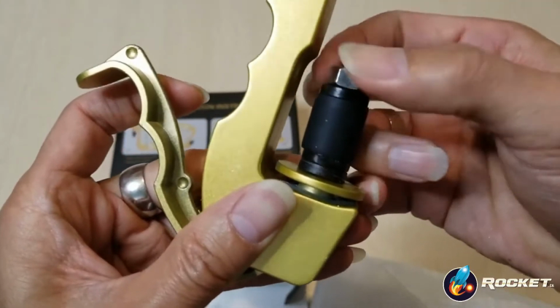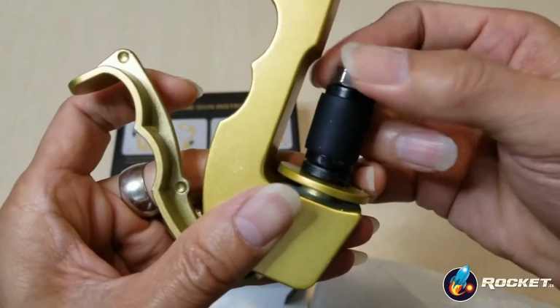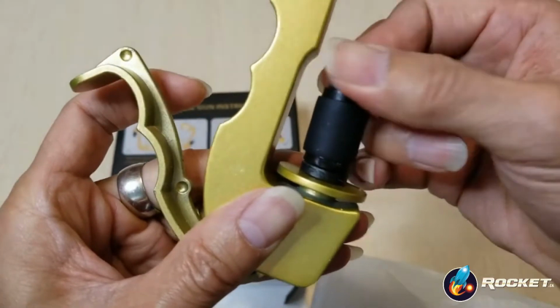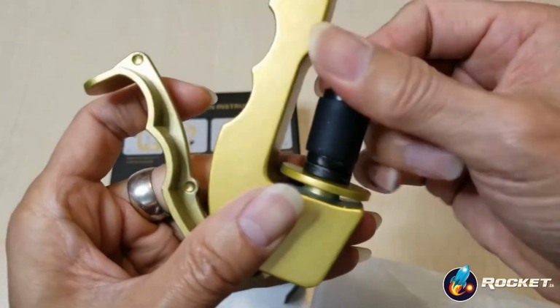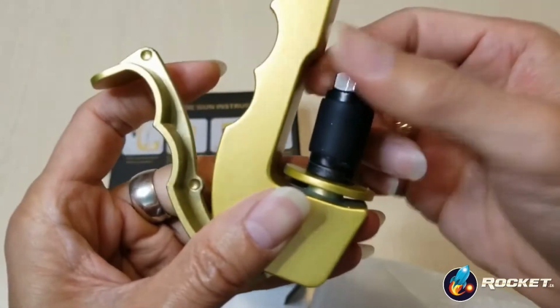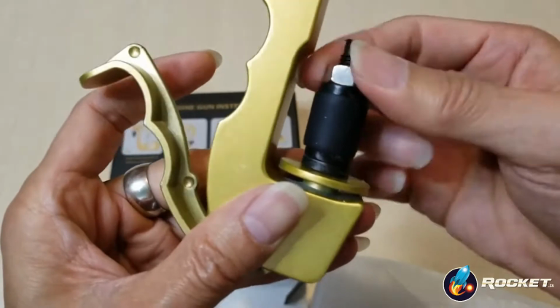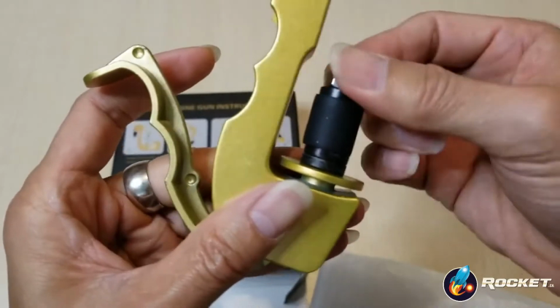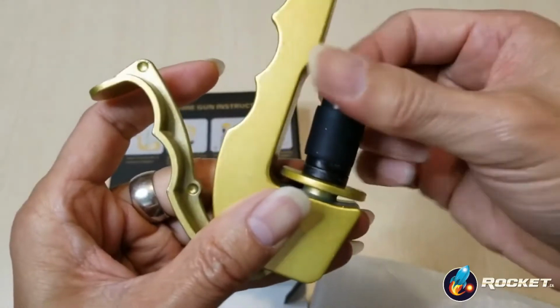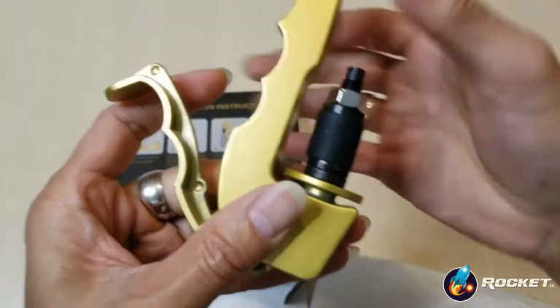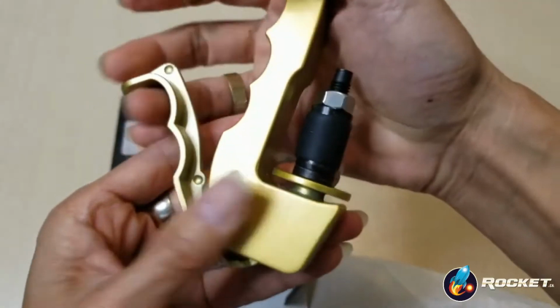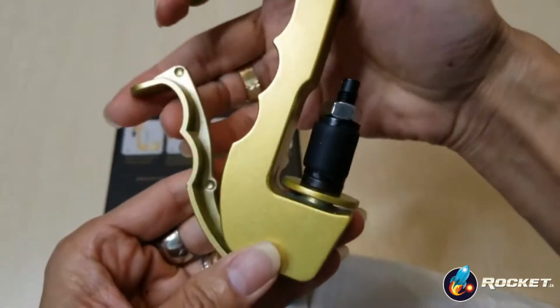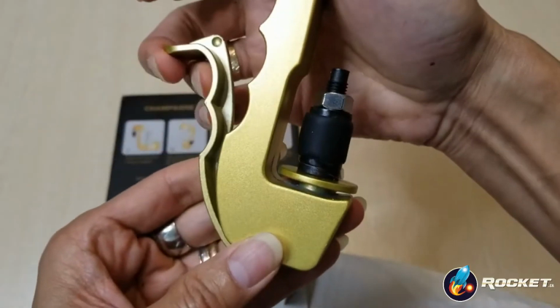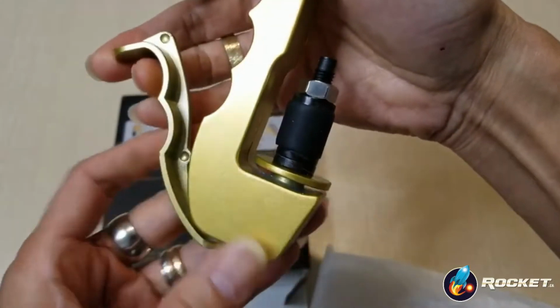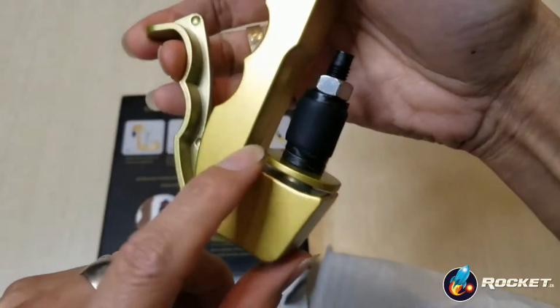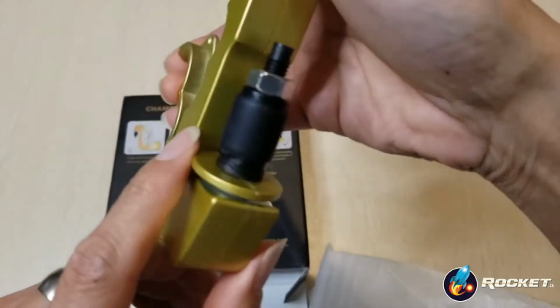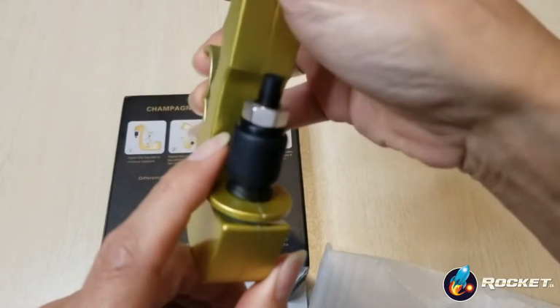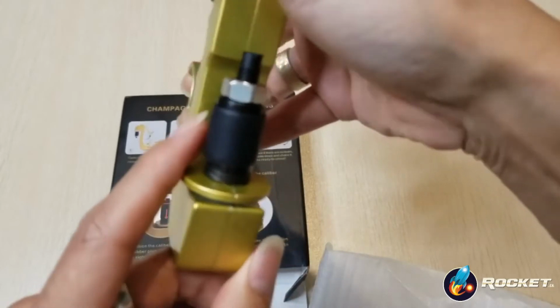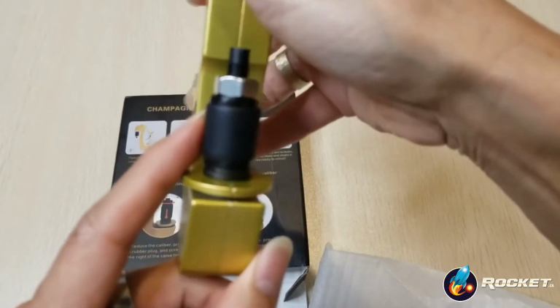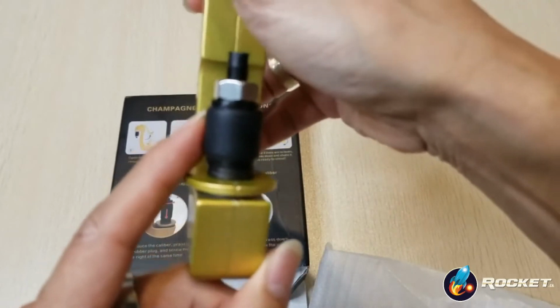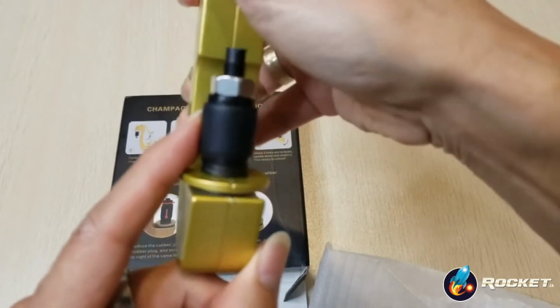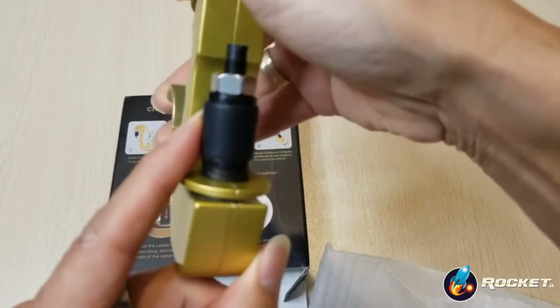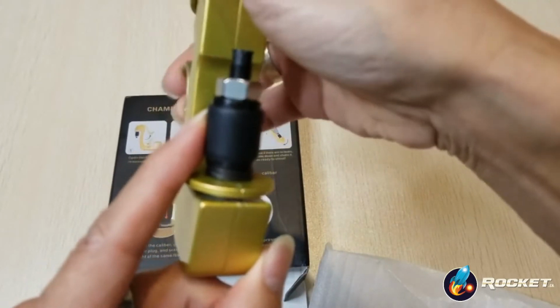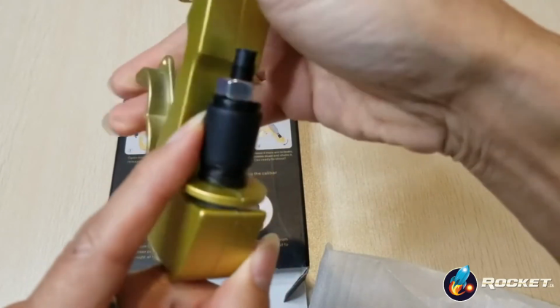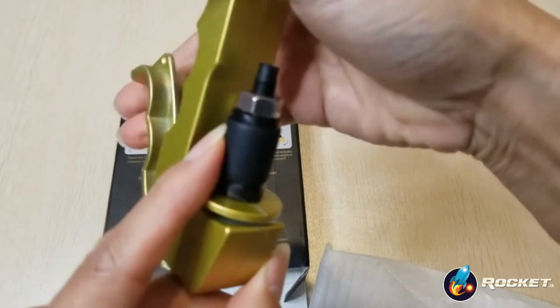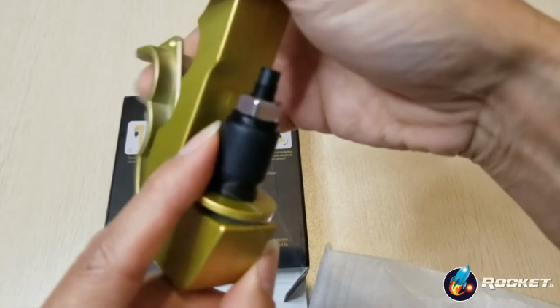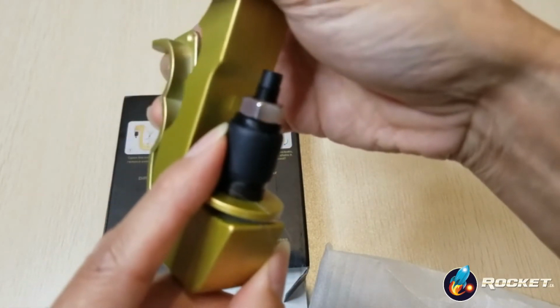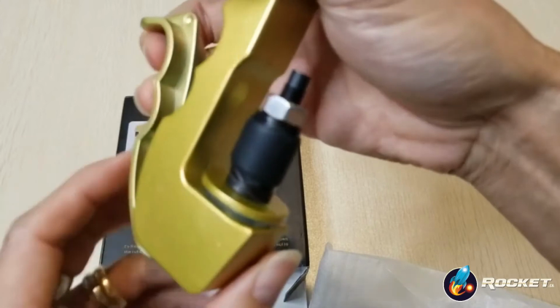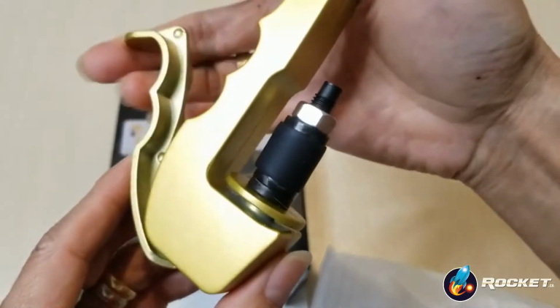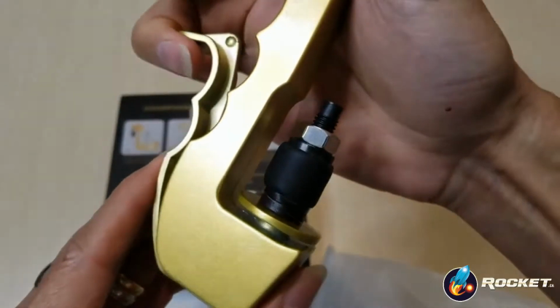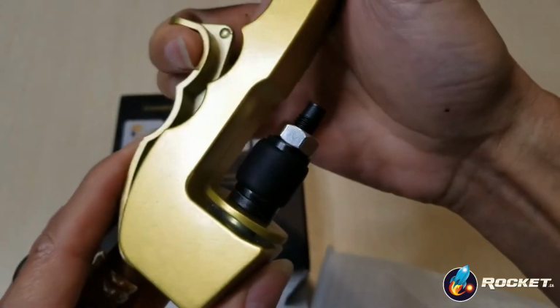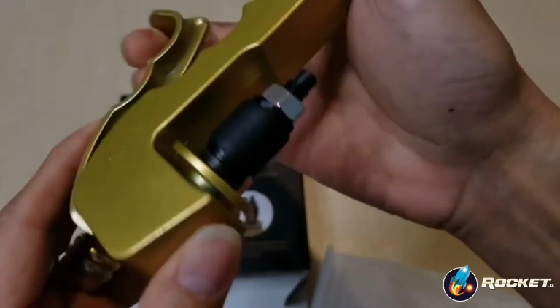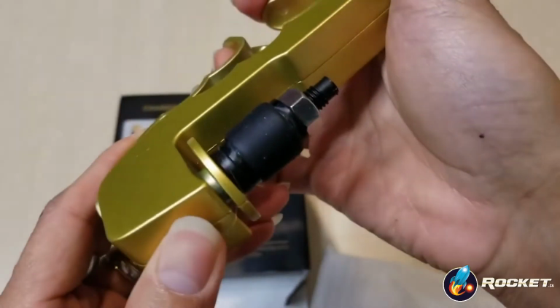So once you tie this up, this will compress it, as you can see. This depends on your mouth for your bottle or the opening, okay?